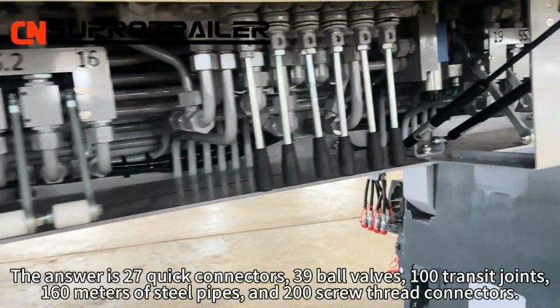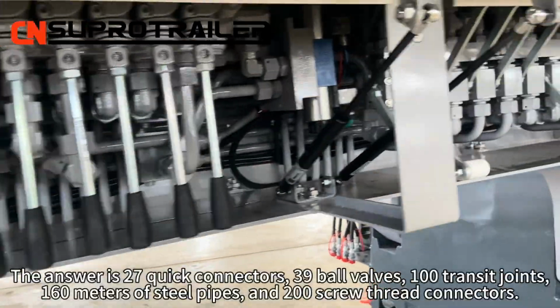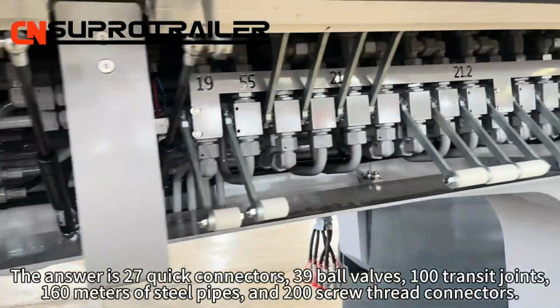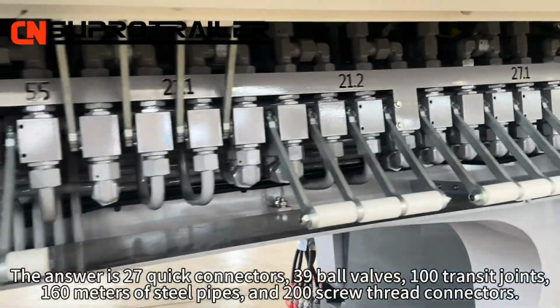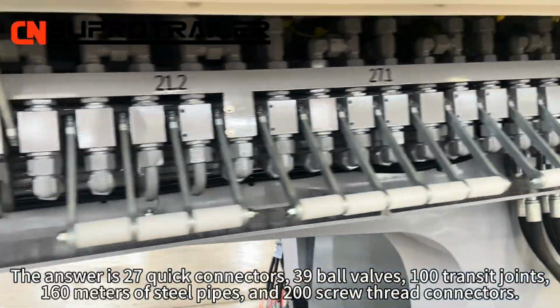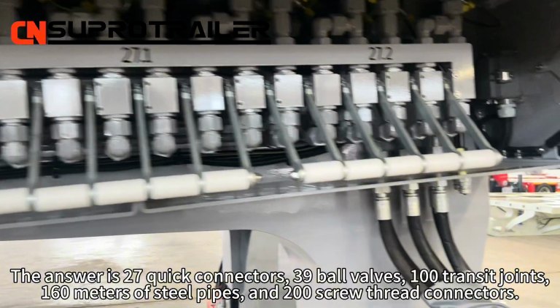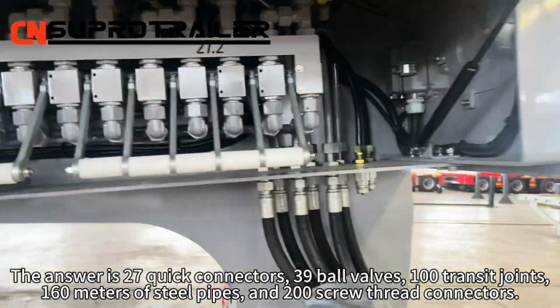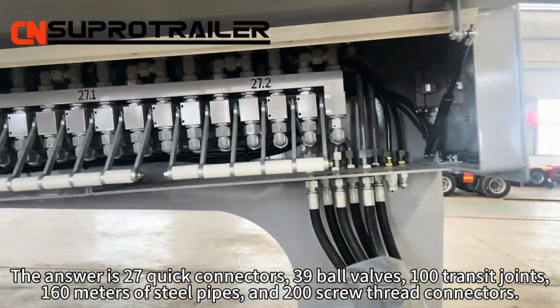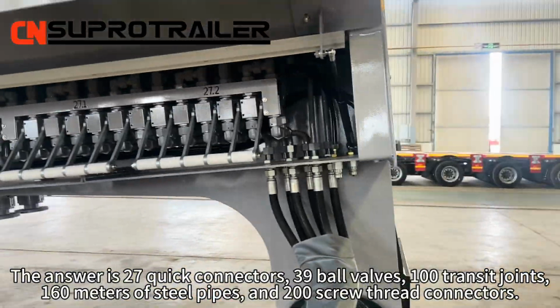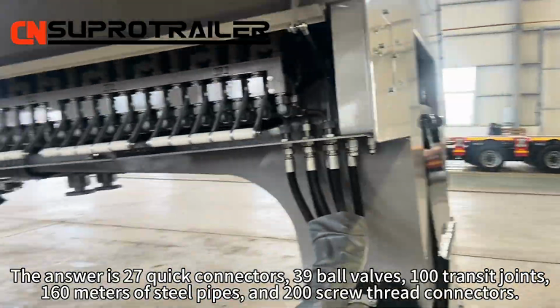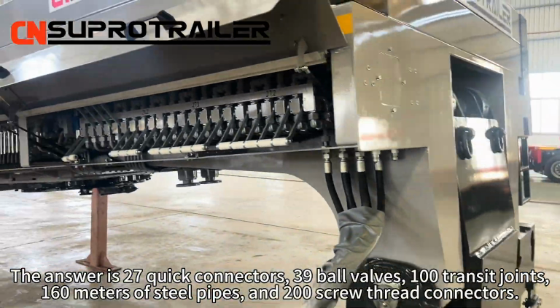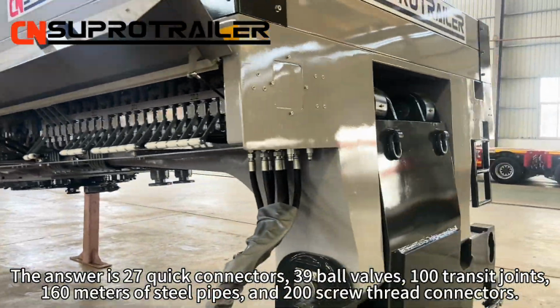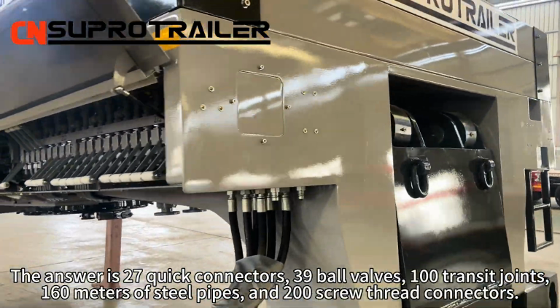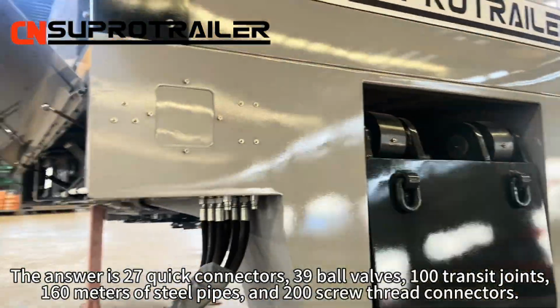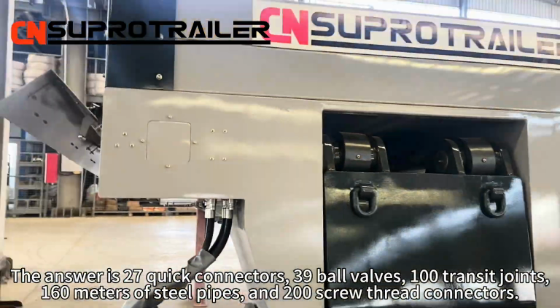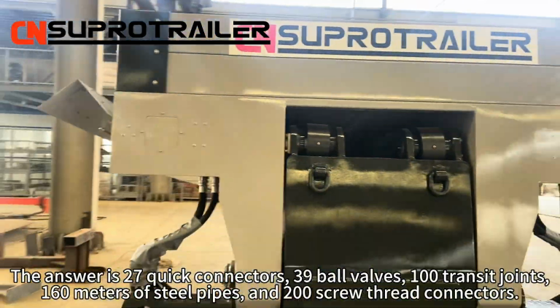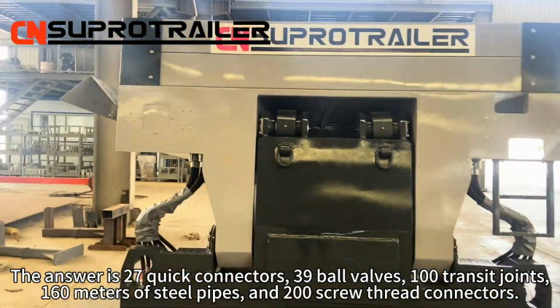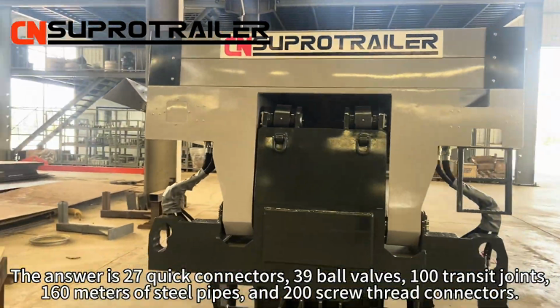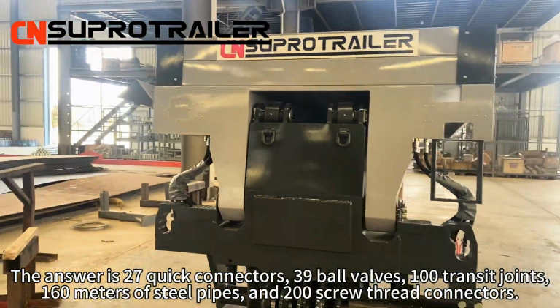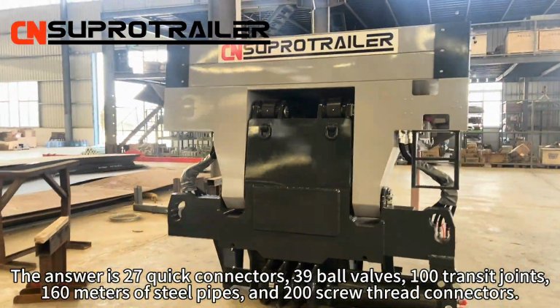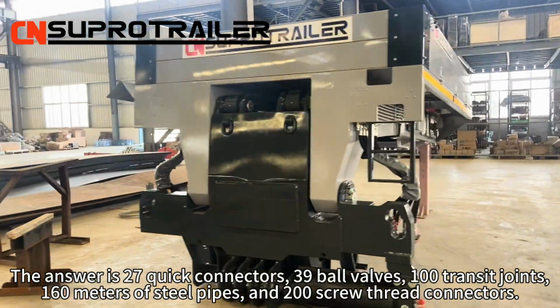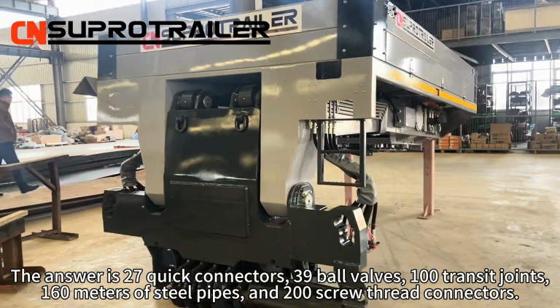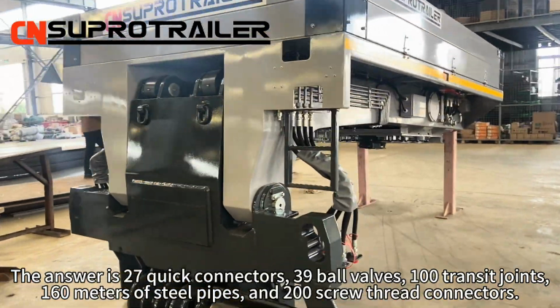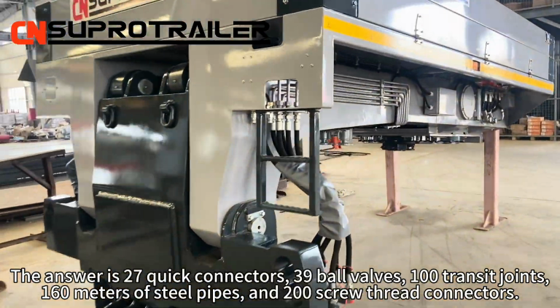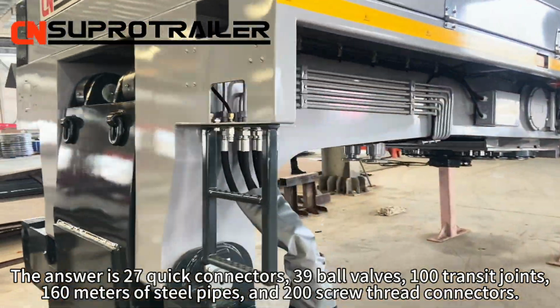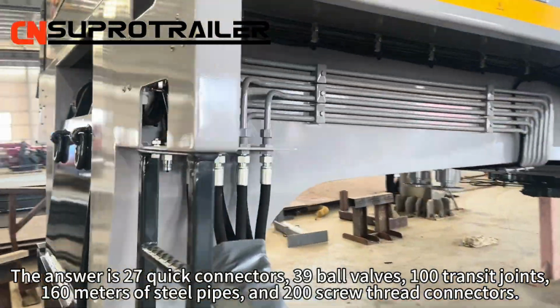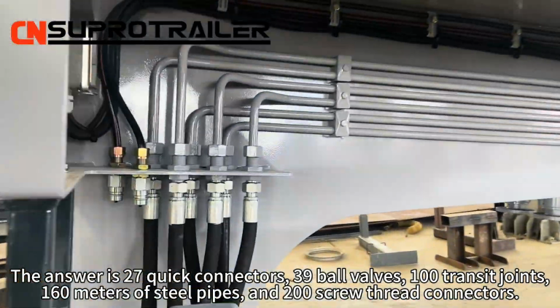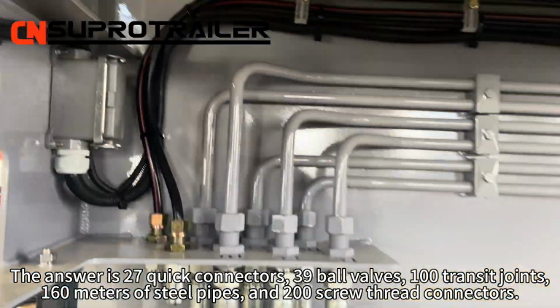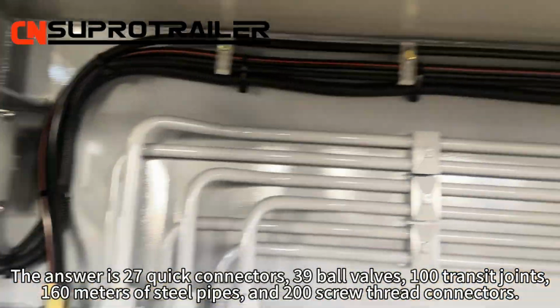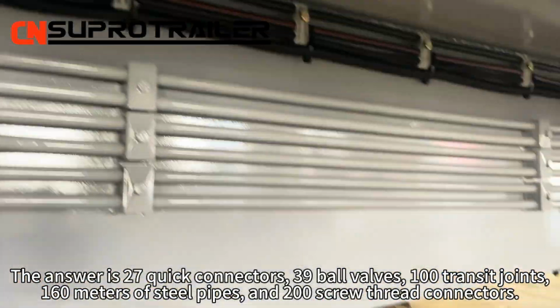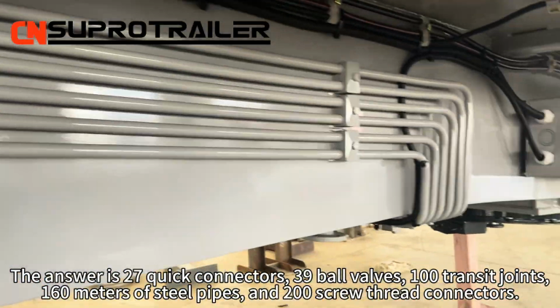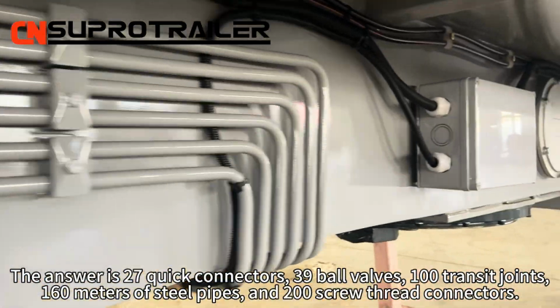The answer is 27 quick connectors, 39 bar valves, 100 transit joints, 160 meters of steel pipes, and 200 screw thread connectors.